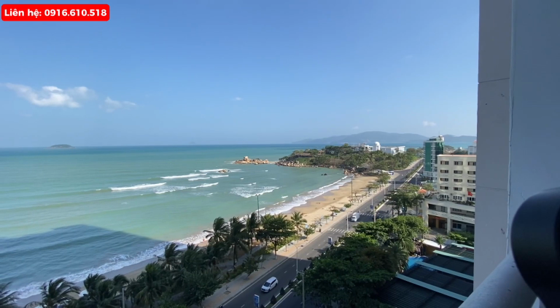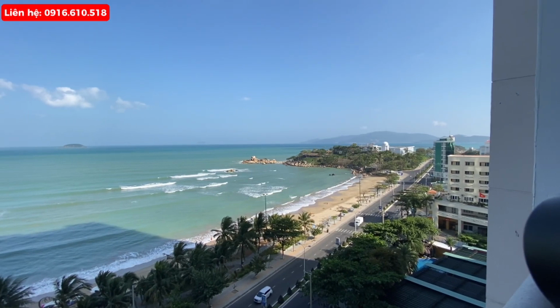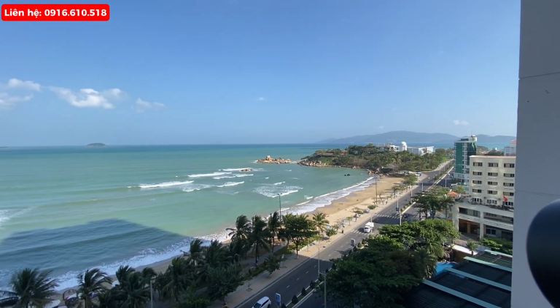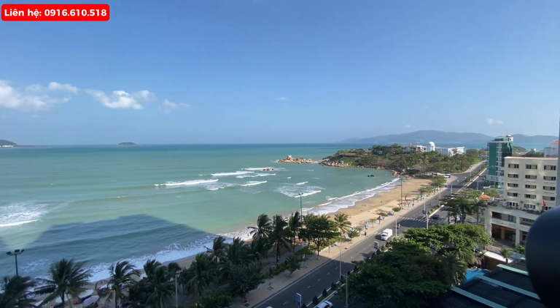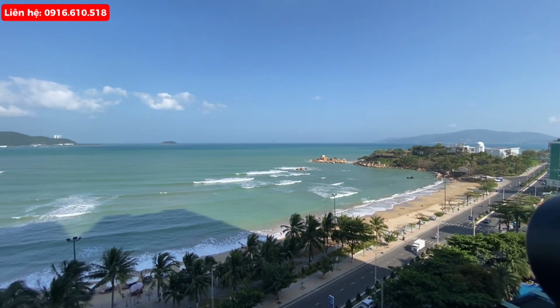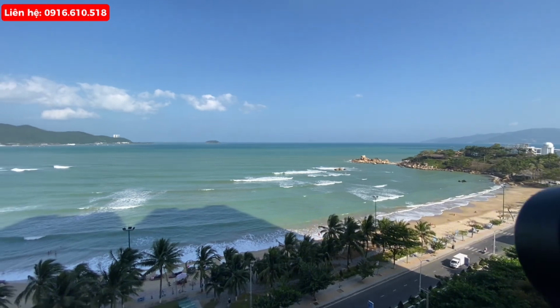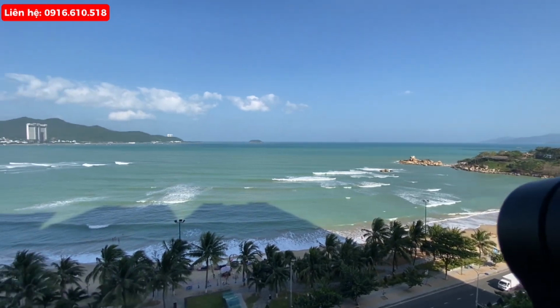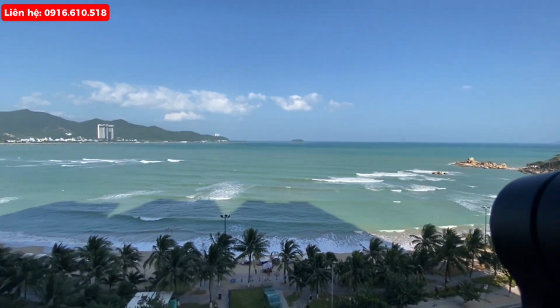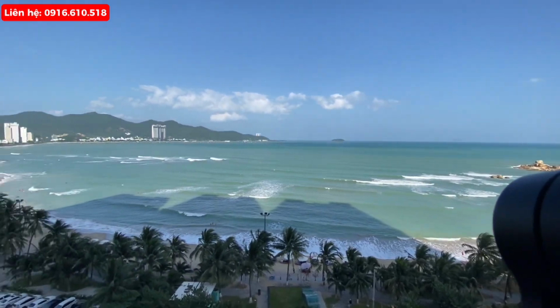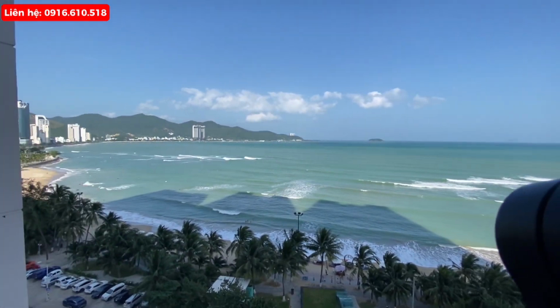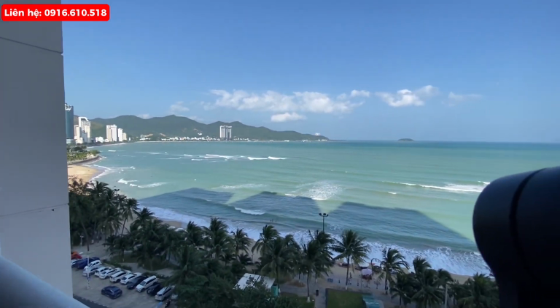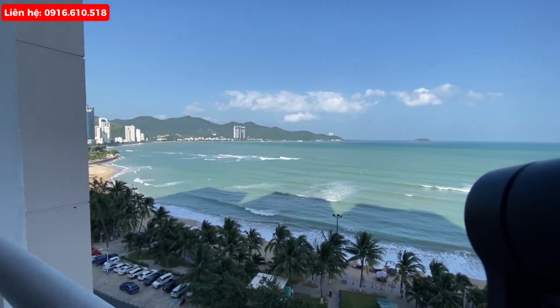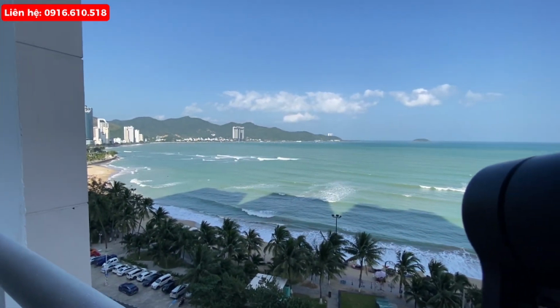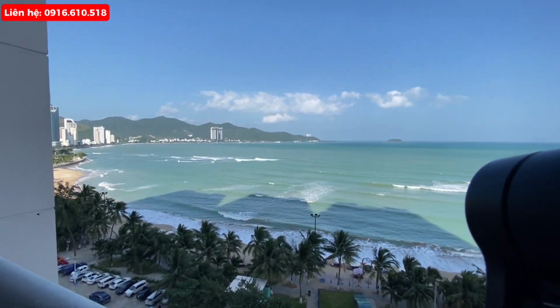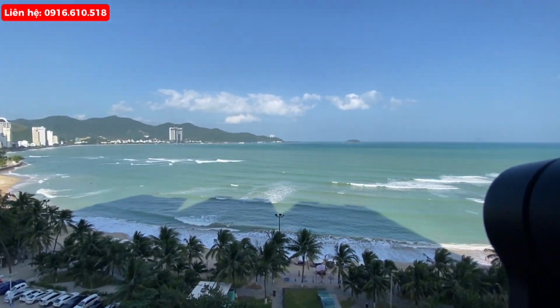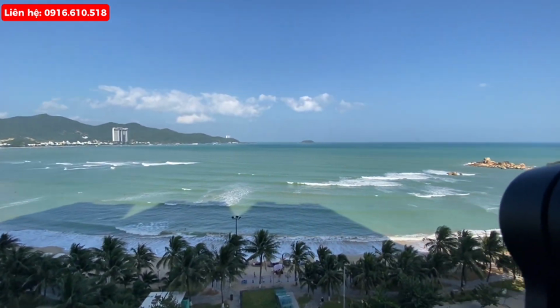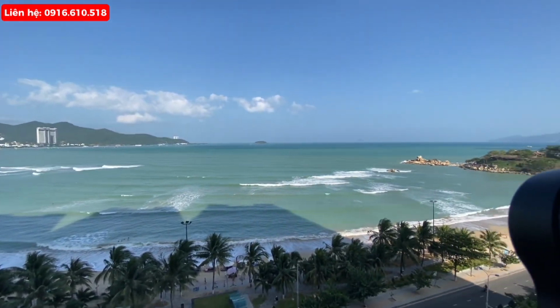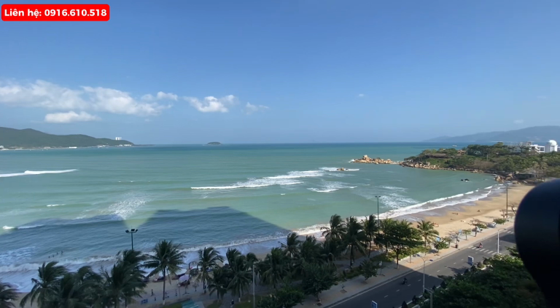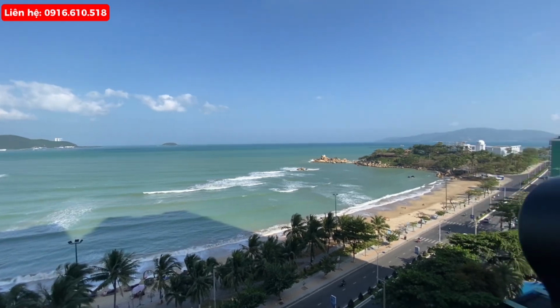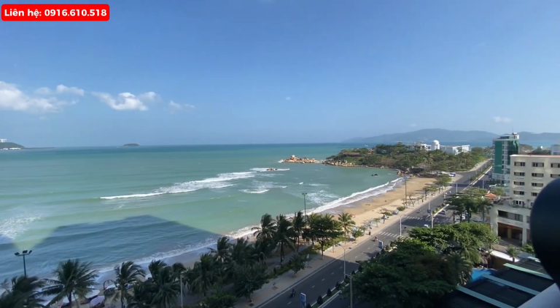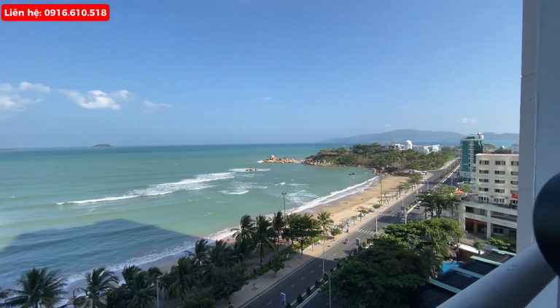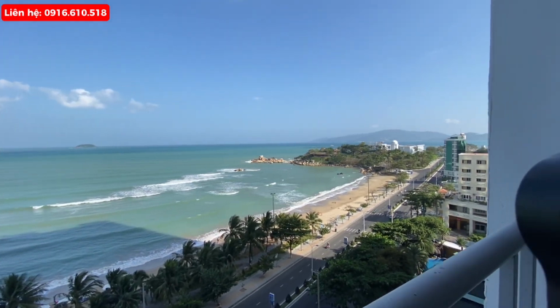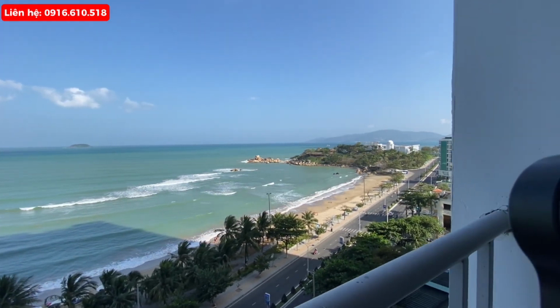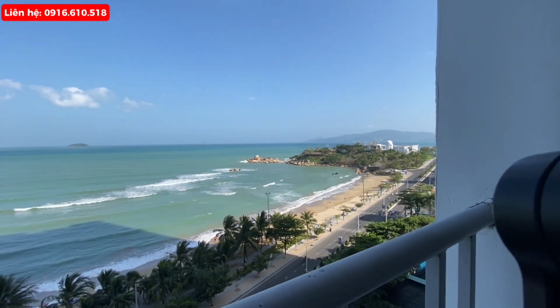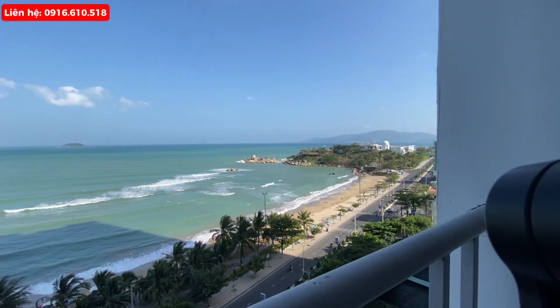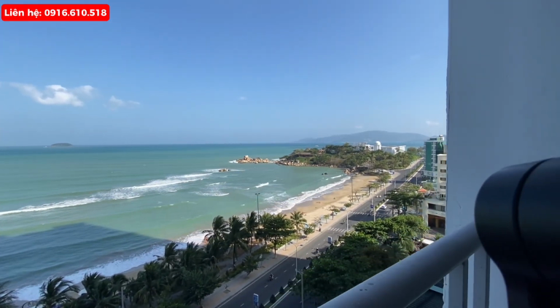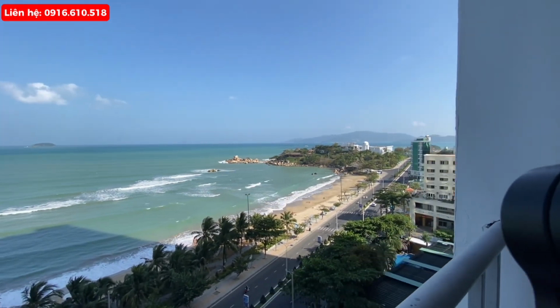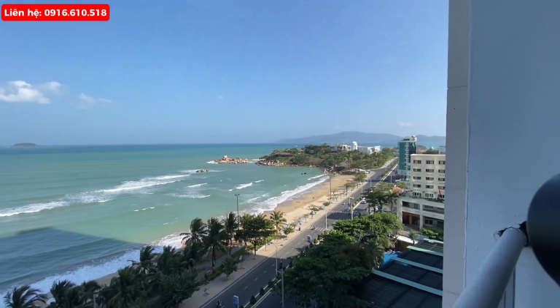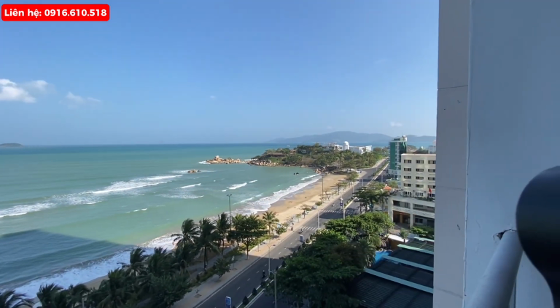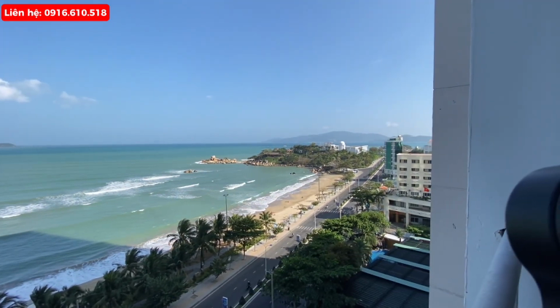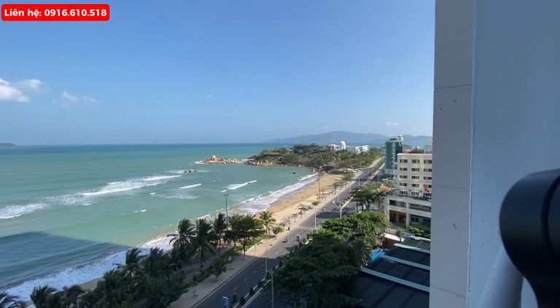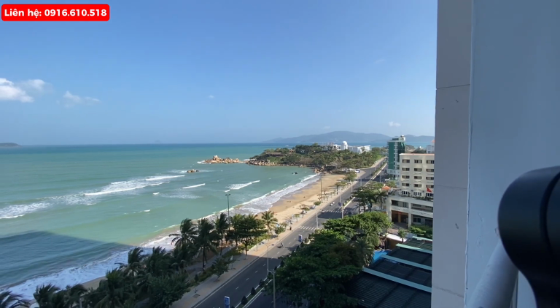This is a beautiful beach. For the first time, I'm going to review the house of Mường Thanh Viễn Triều. Hello everyone, welcome back to my channel. I'm going to review Bất Động Sản from Biển Nha Trang, Tỉnh Khánh Hòa.